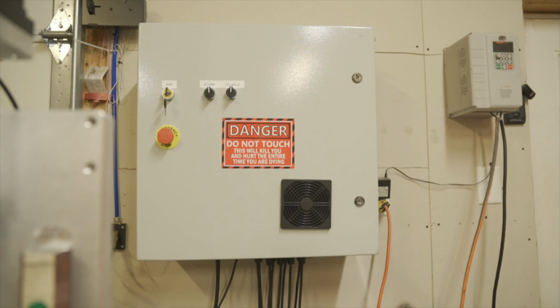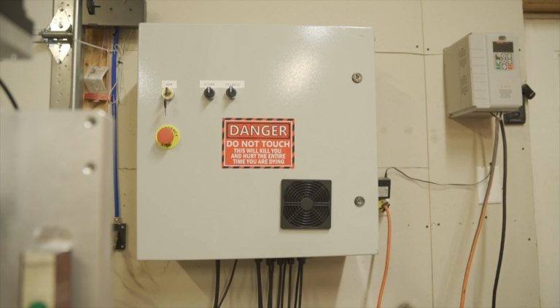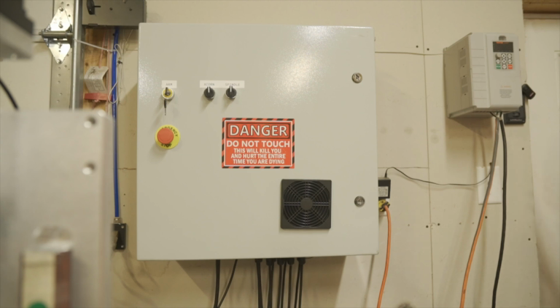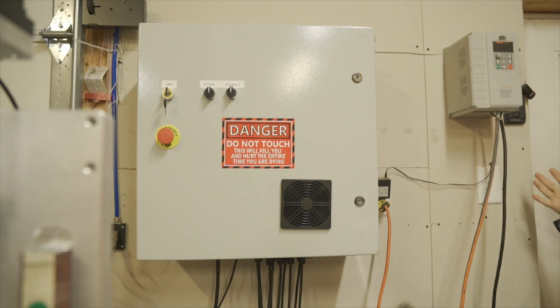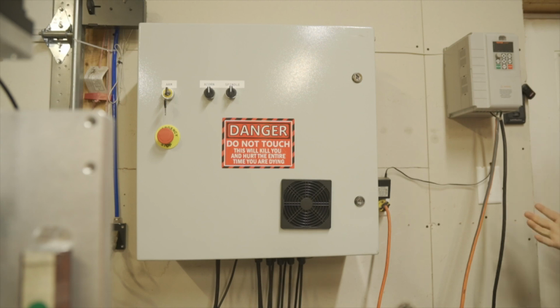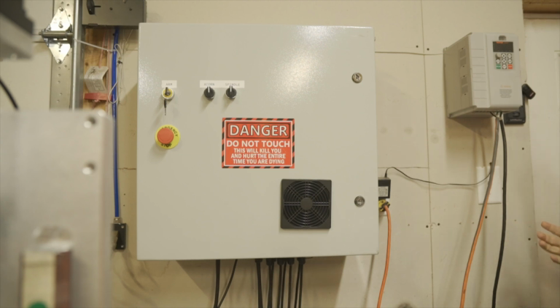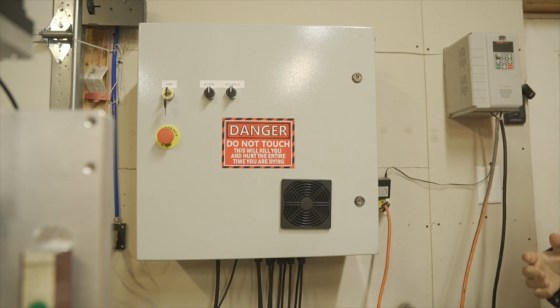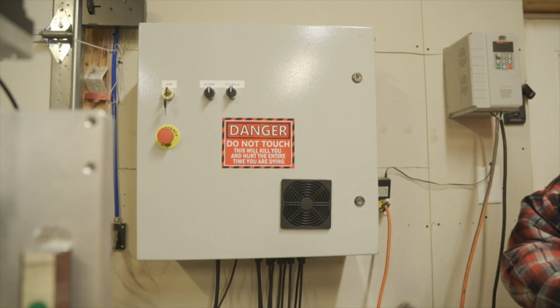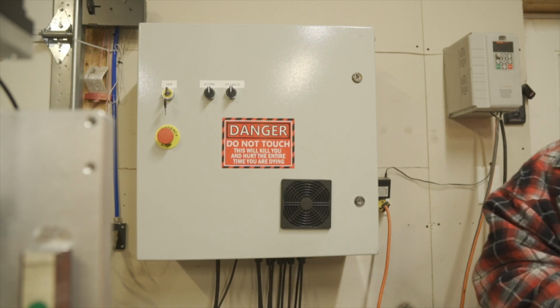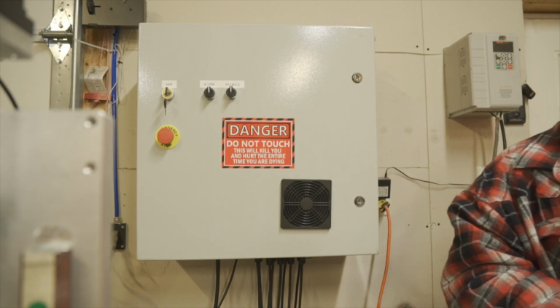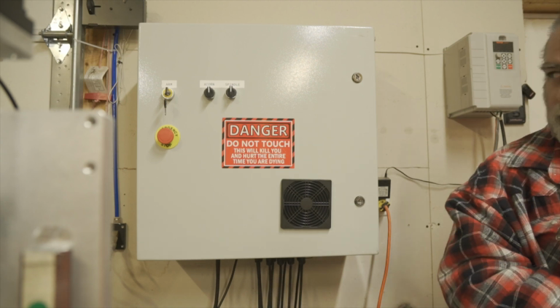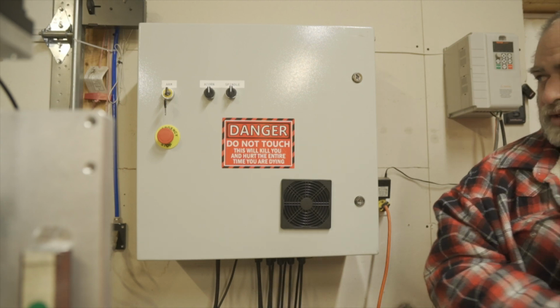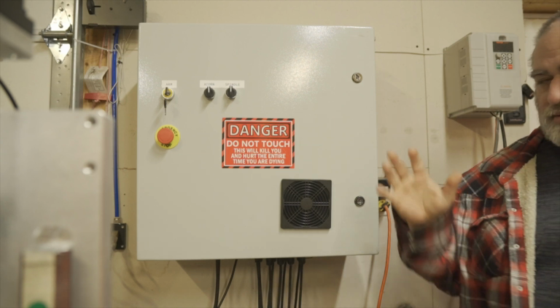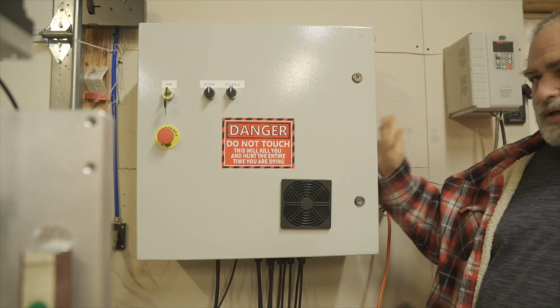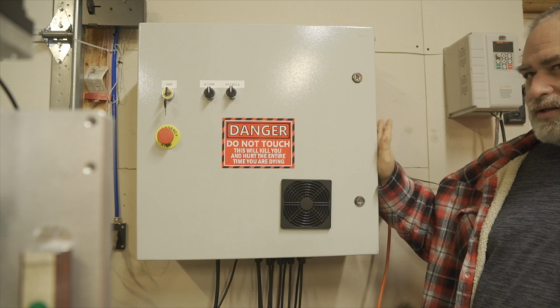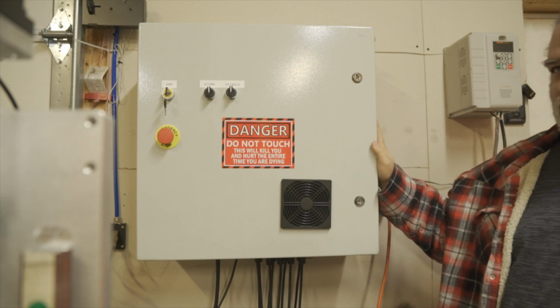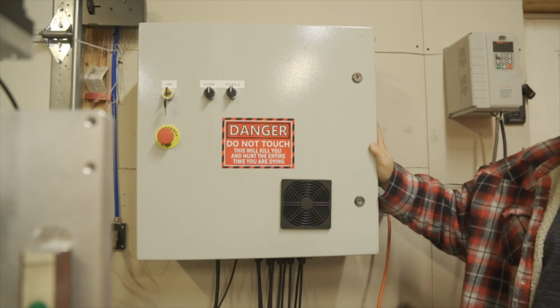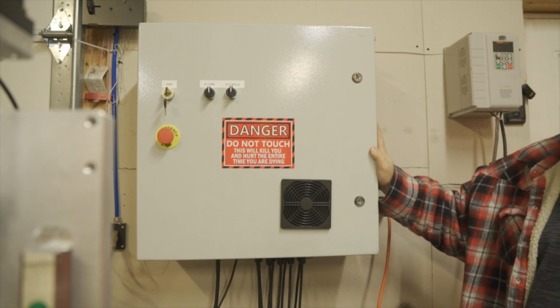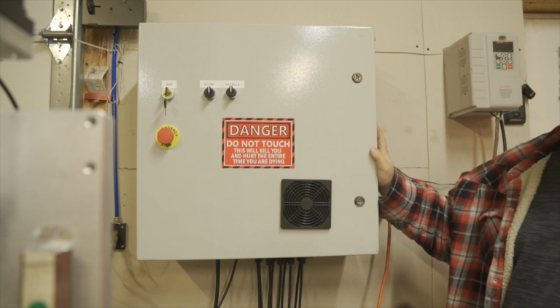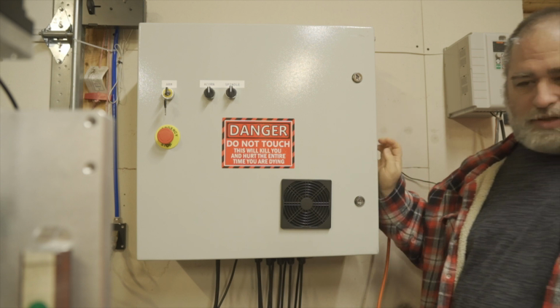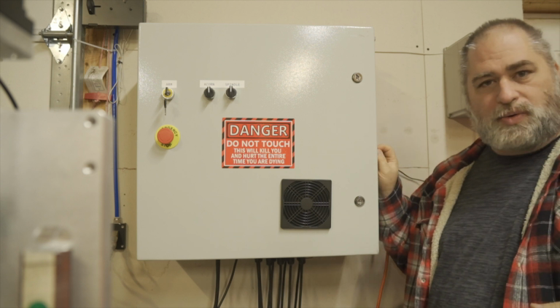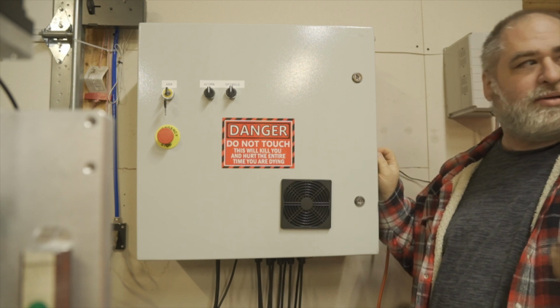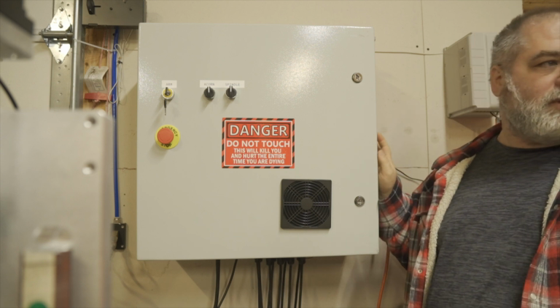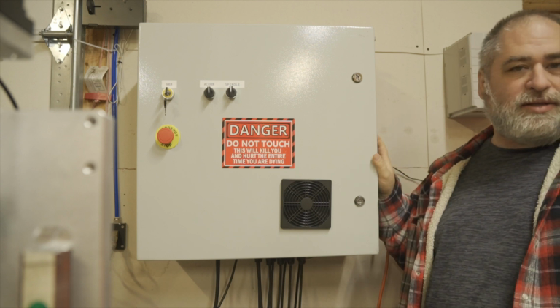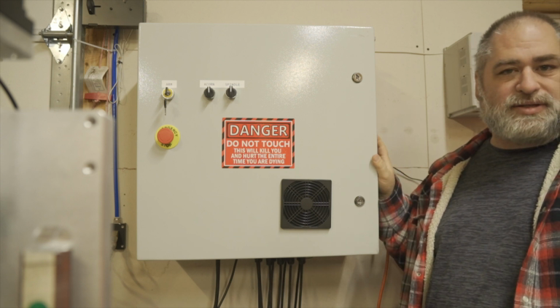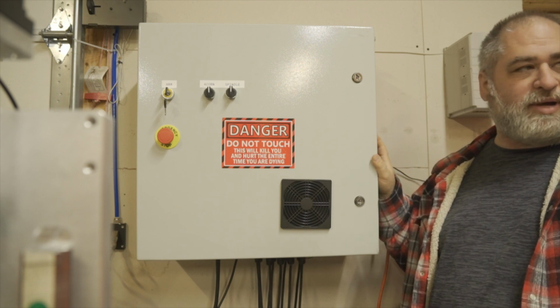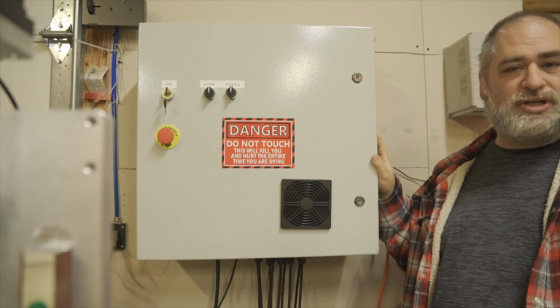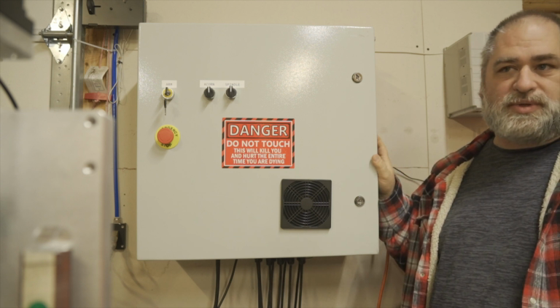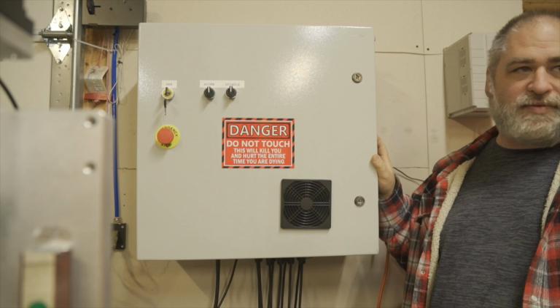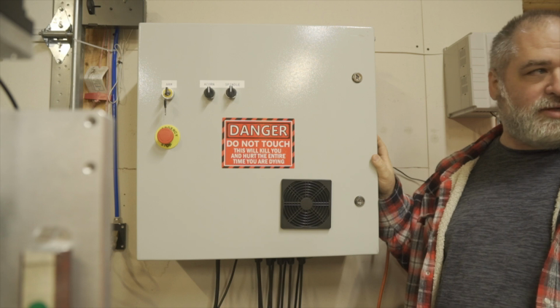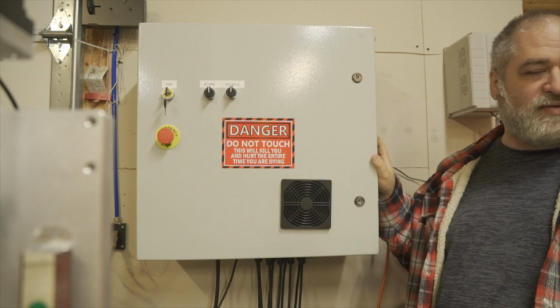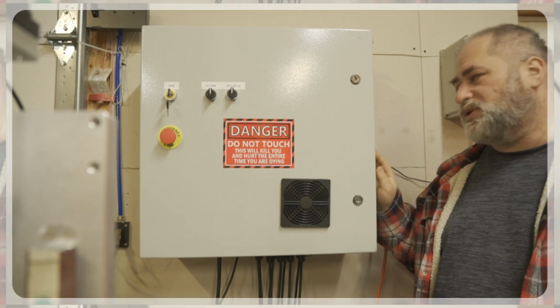Welcome back to the shop. Today we're going to take a look at the difference between the Centroid Acorn and the Masso G3, which I have on the Onefinity machine.